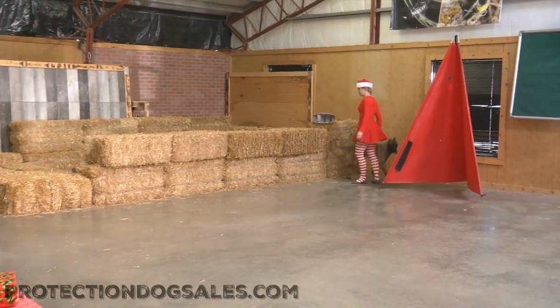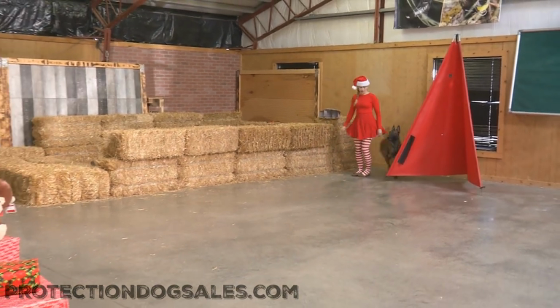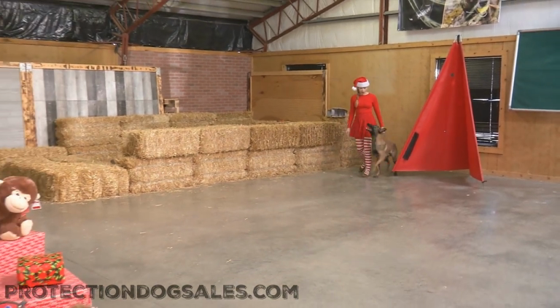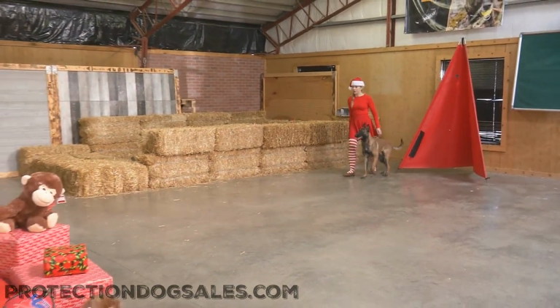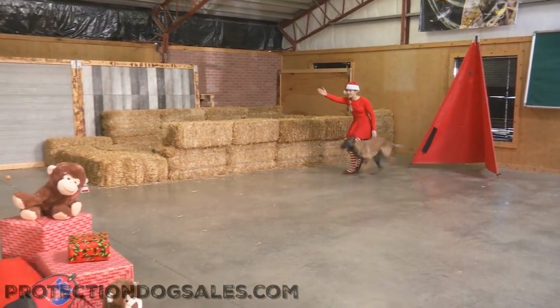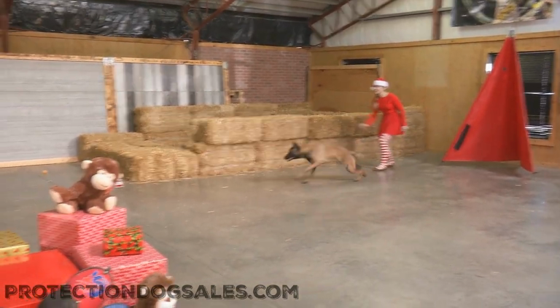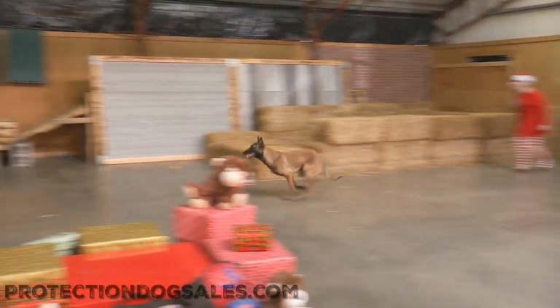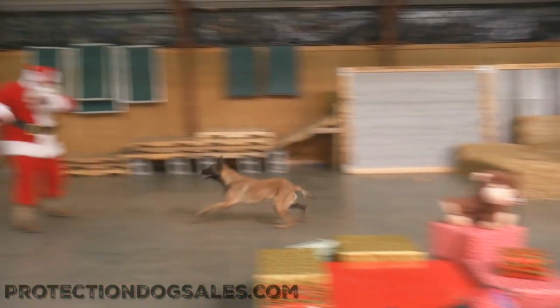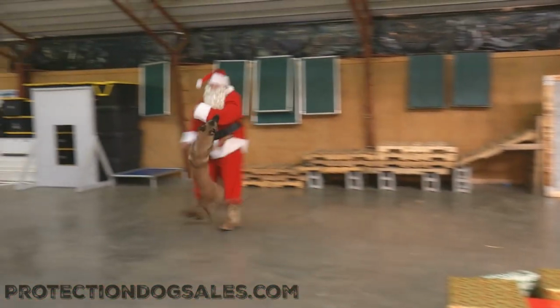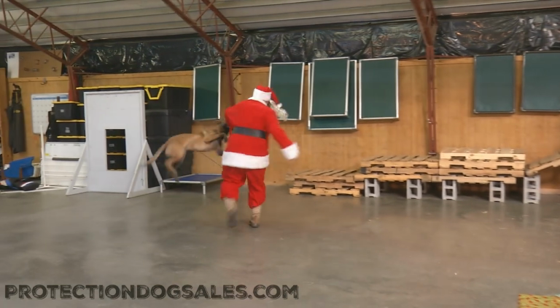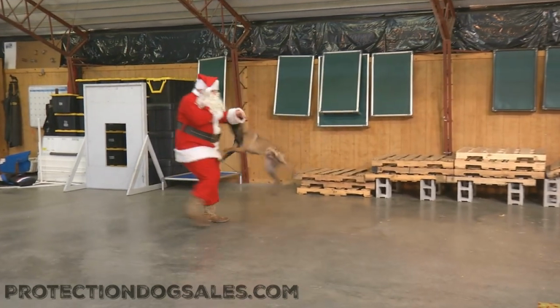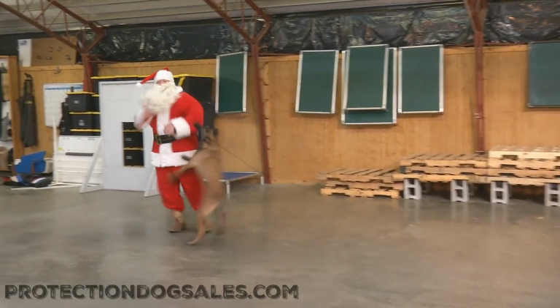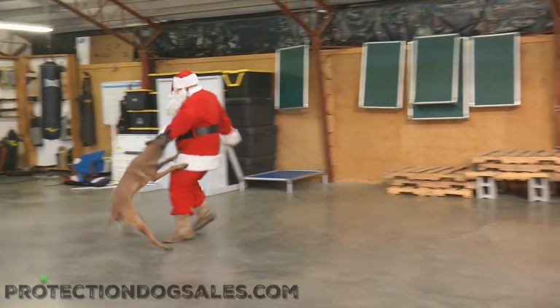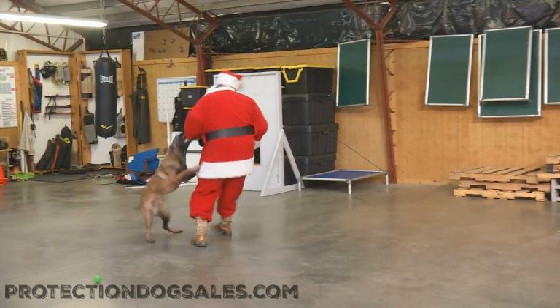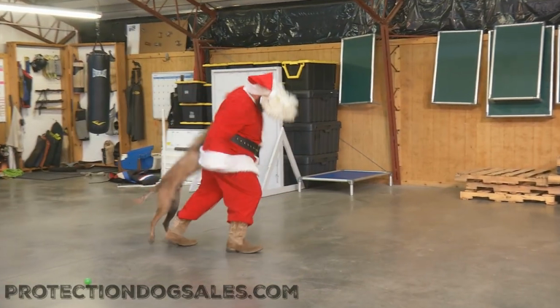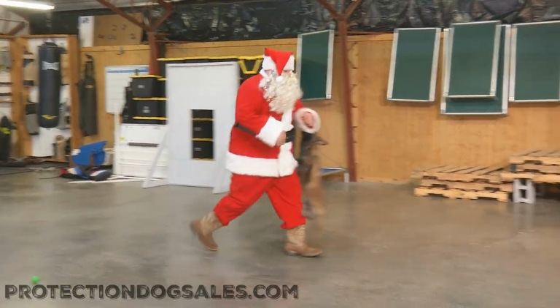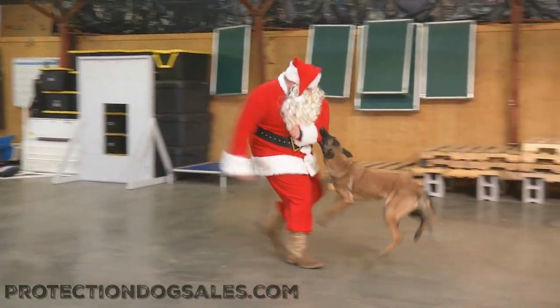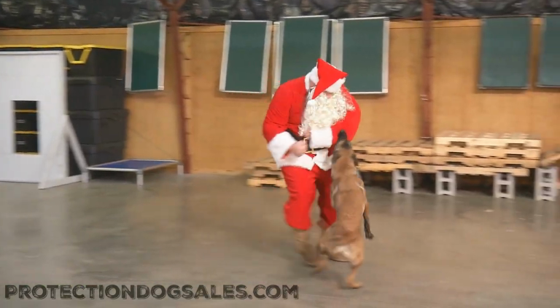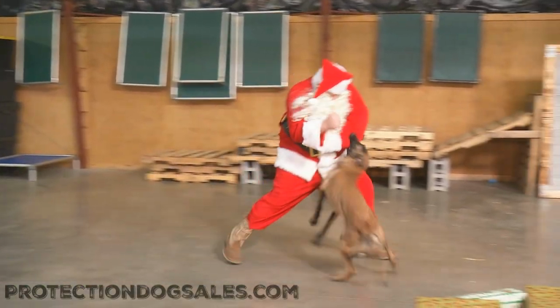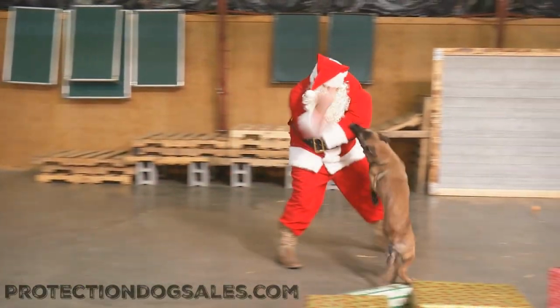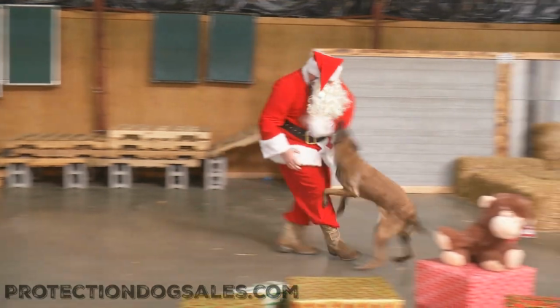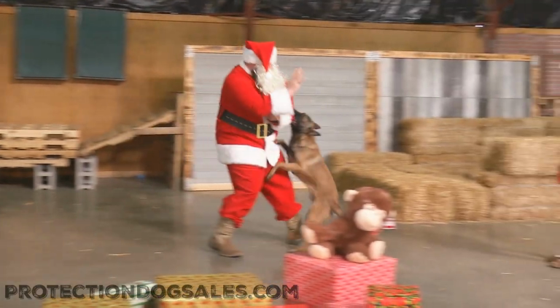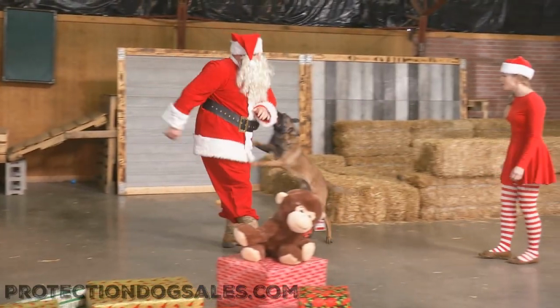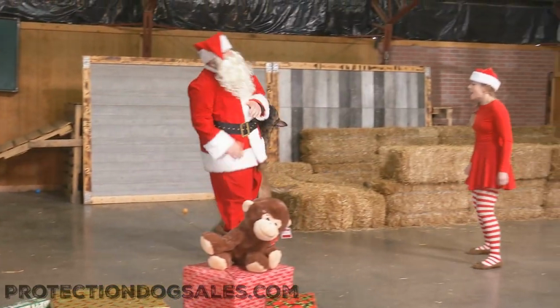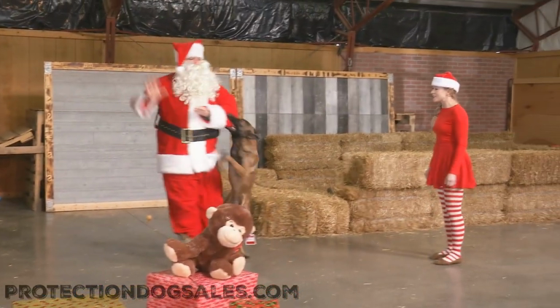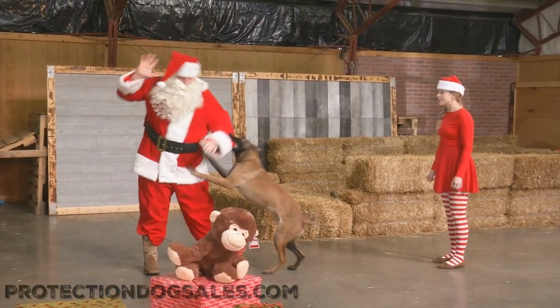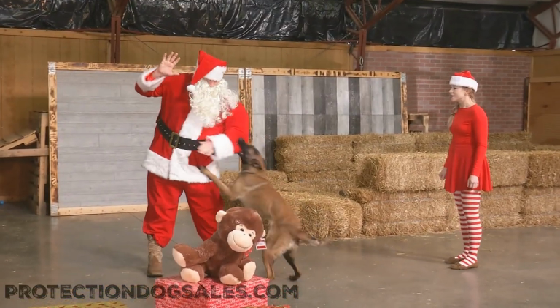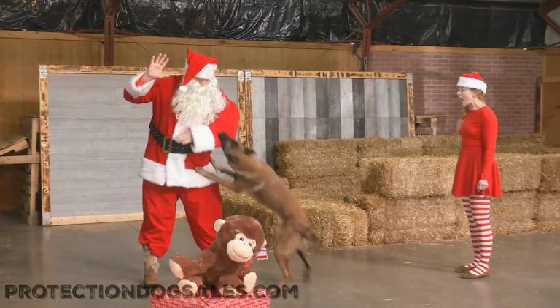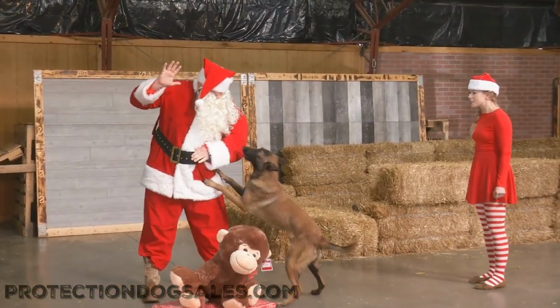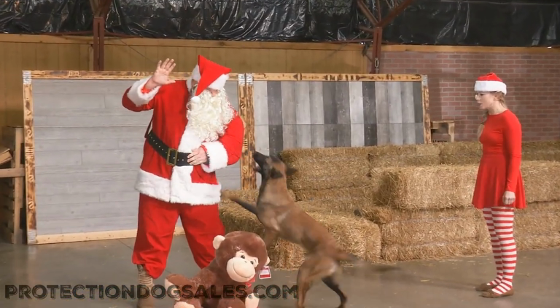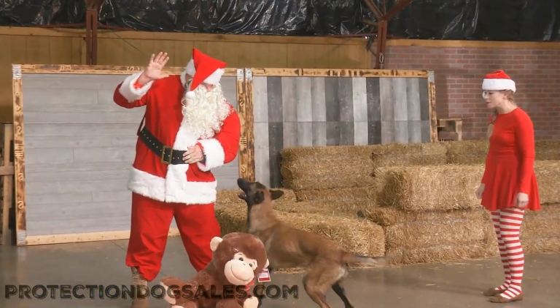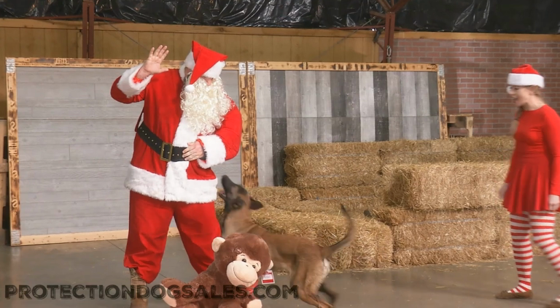Ho ho ho! Send that dog! Stay! Holy mackaroli, that is a bad Santa right there. And Quick had no problem telling the difference between good Santa and bad Santa.